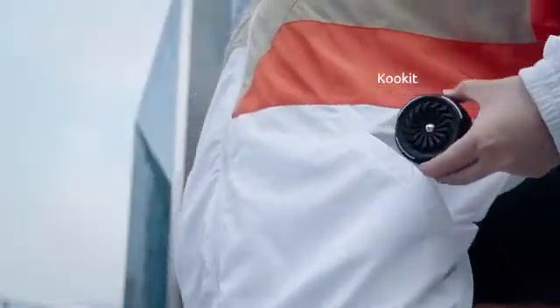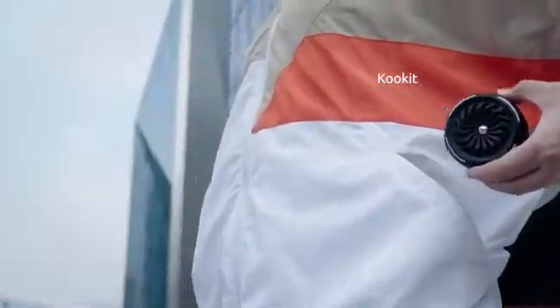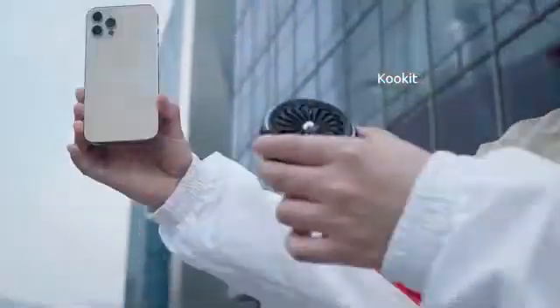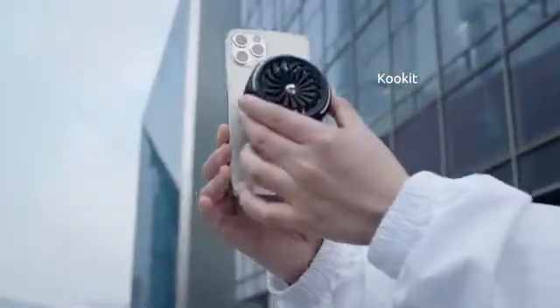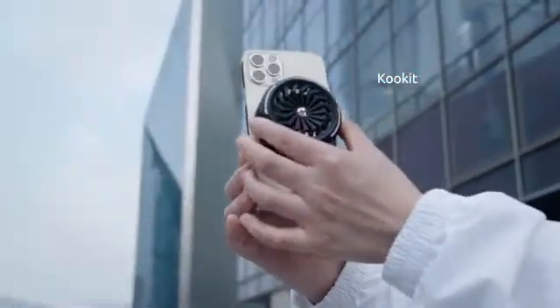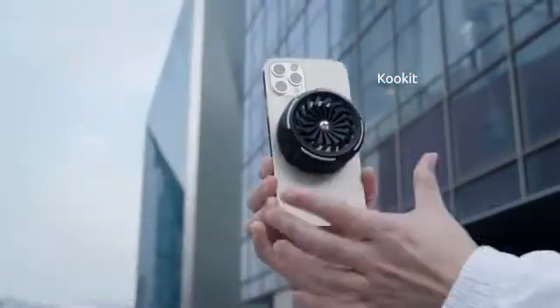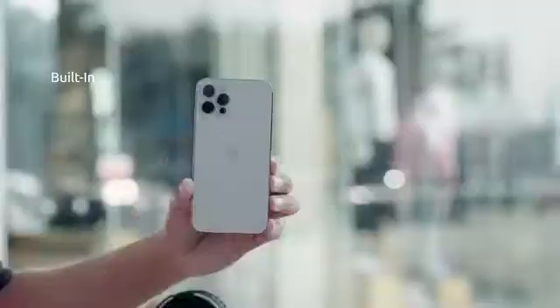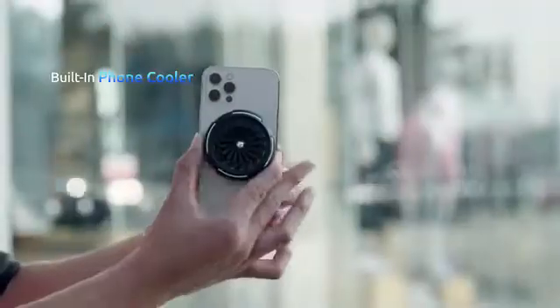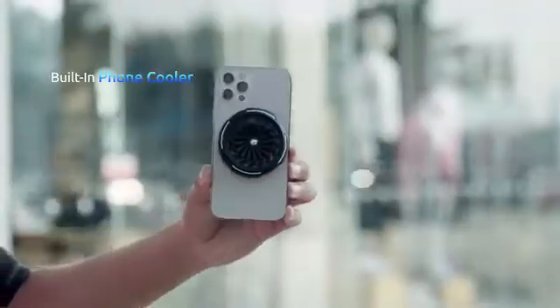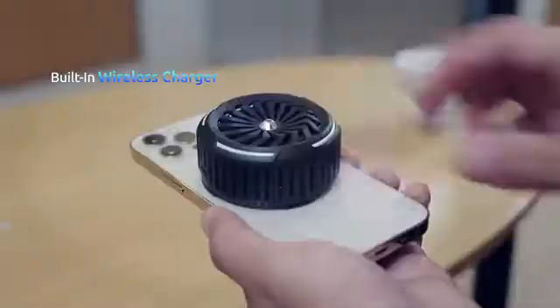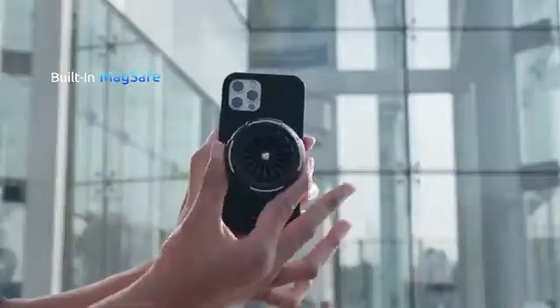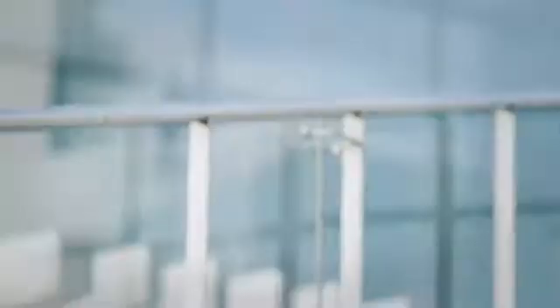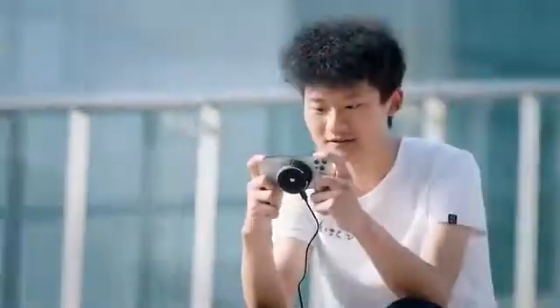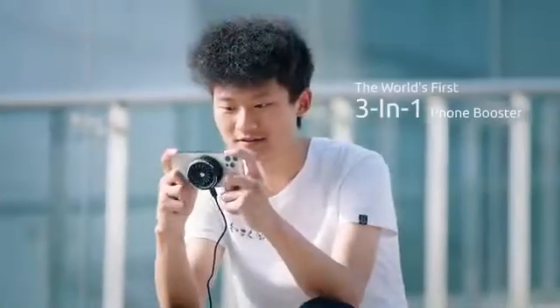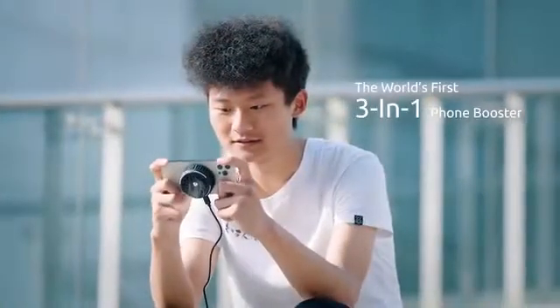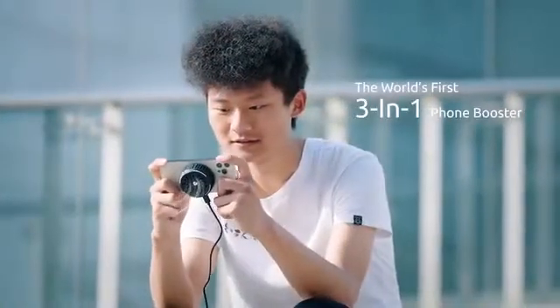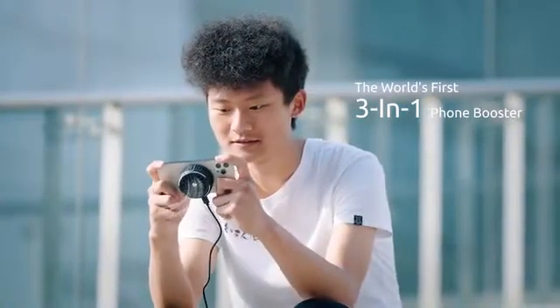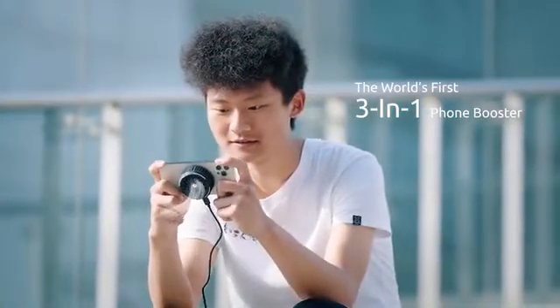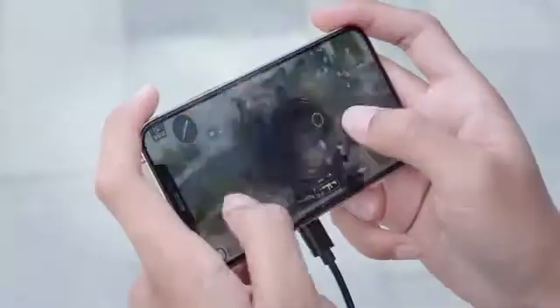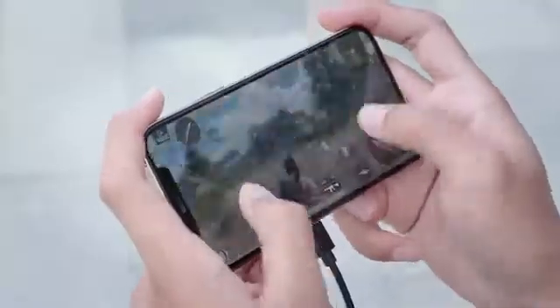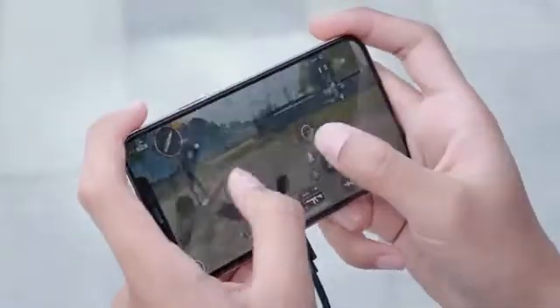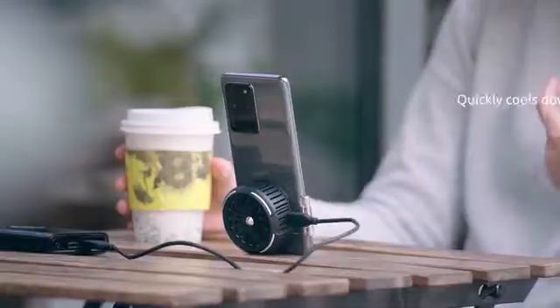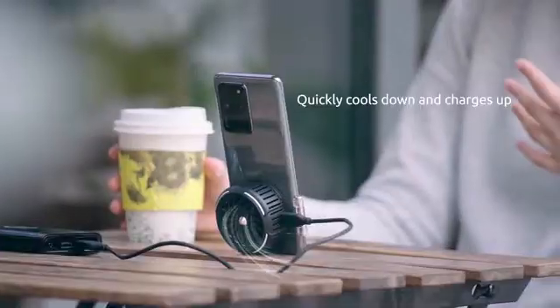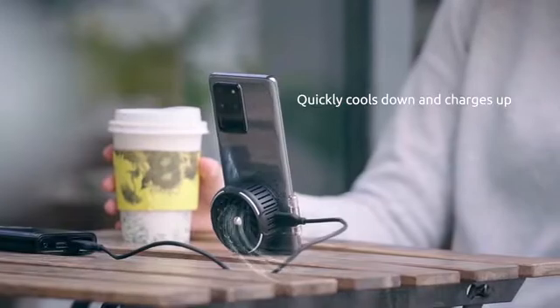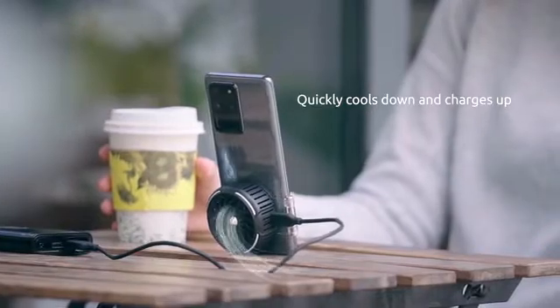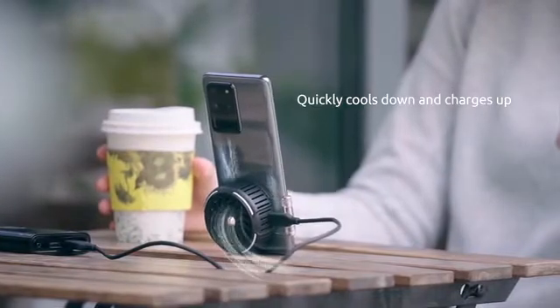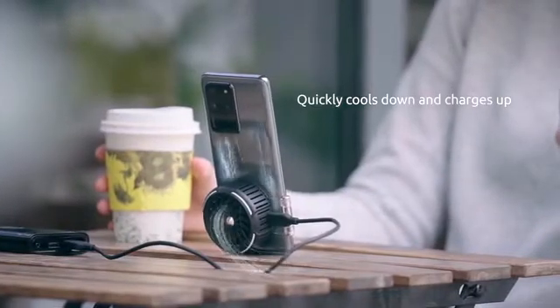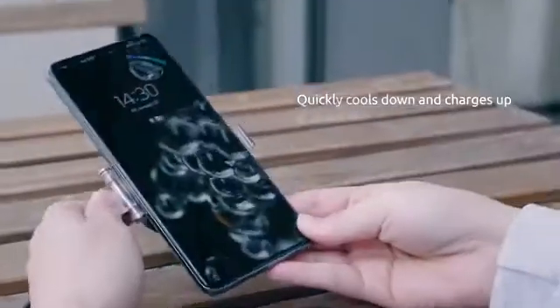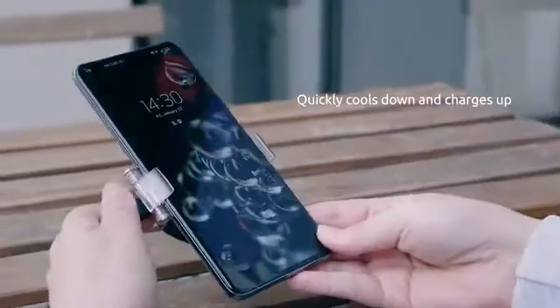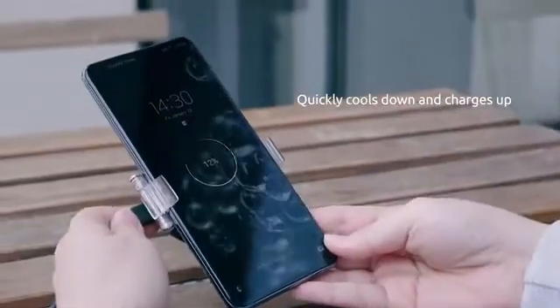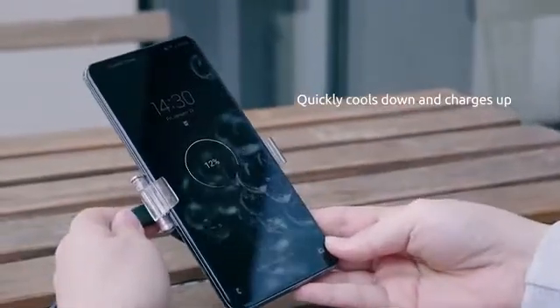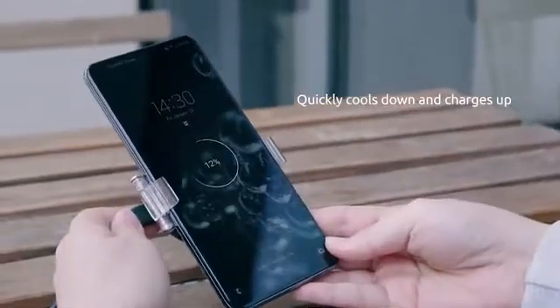Introducing CoolKit, a super phone booster that combines a MagSafe wireless charger and a phone cooler for iPhone and more. It ices down the temperature of your phone while keeping it wirelessly charged.